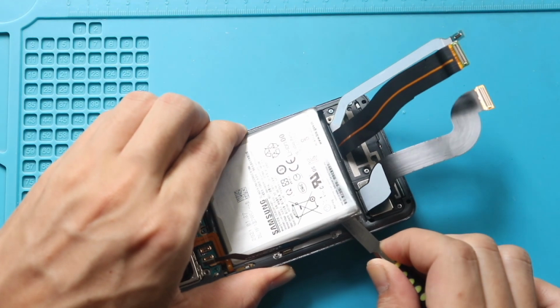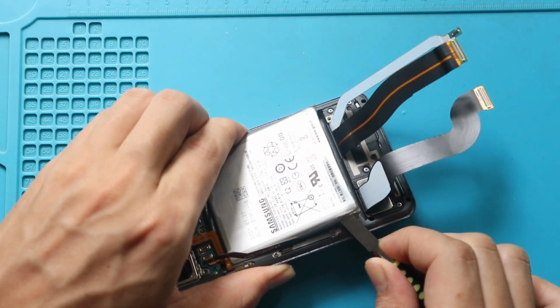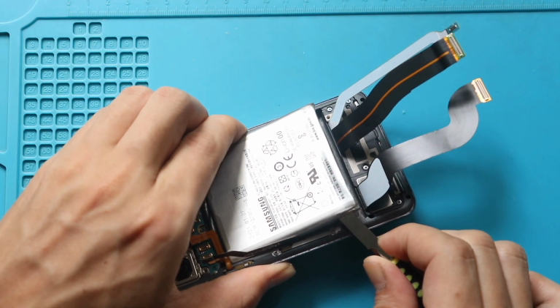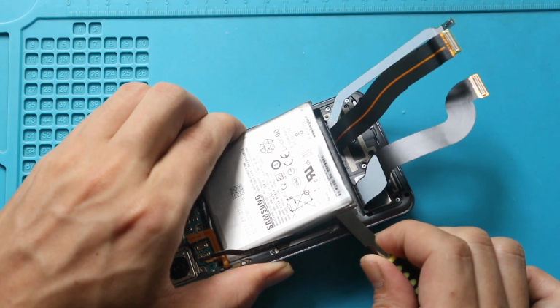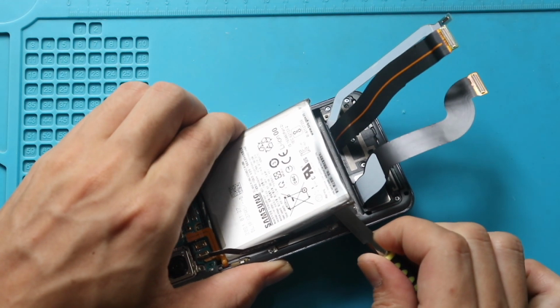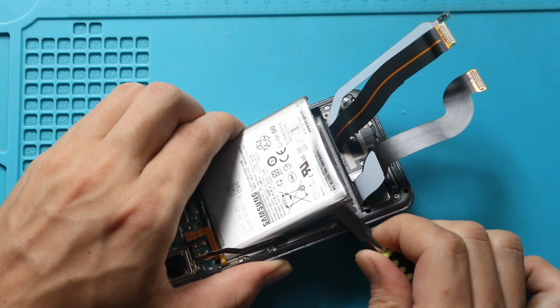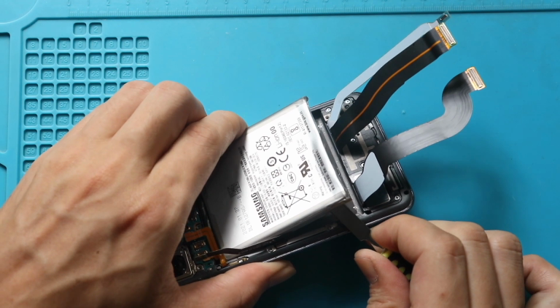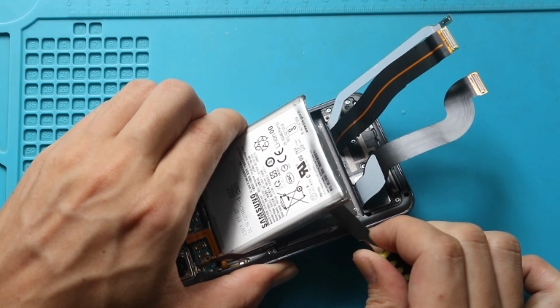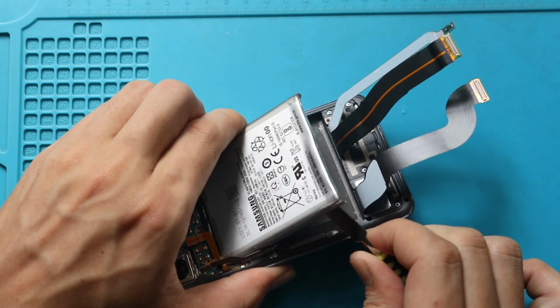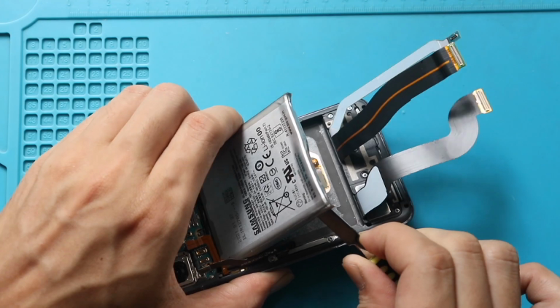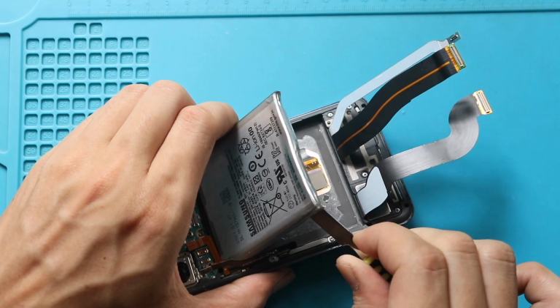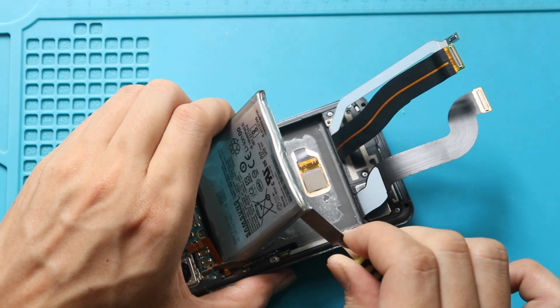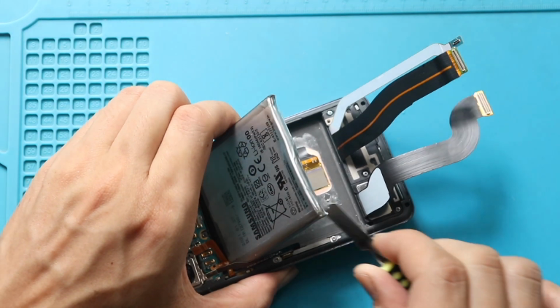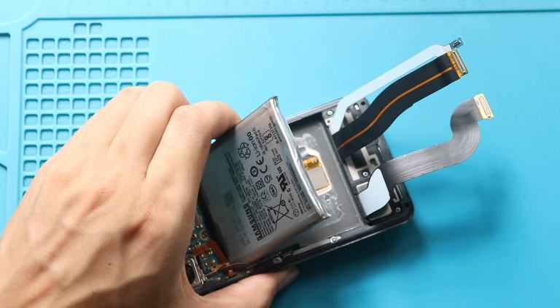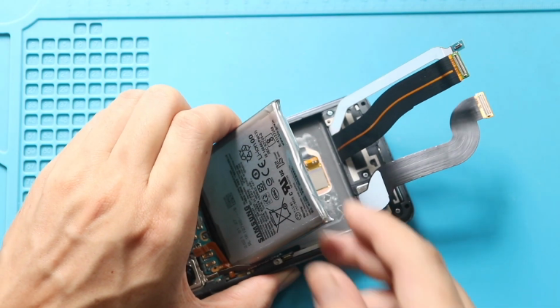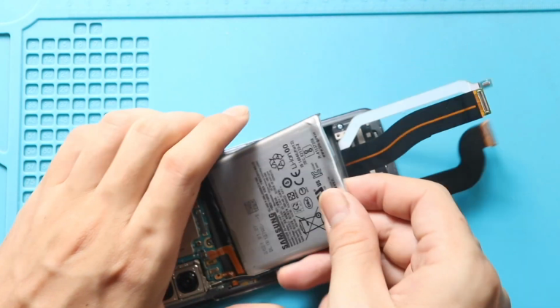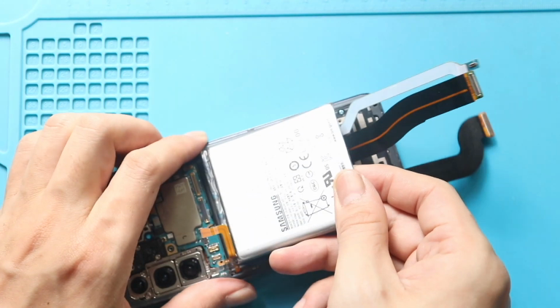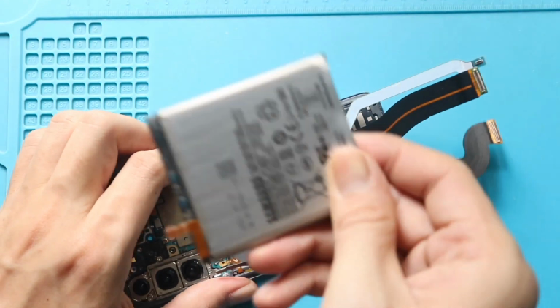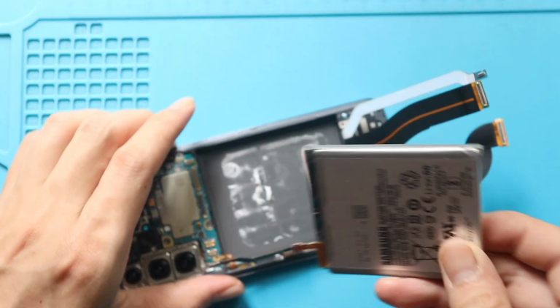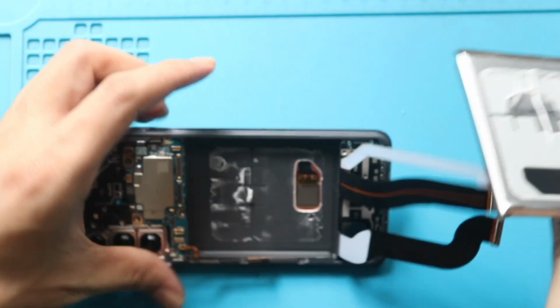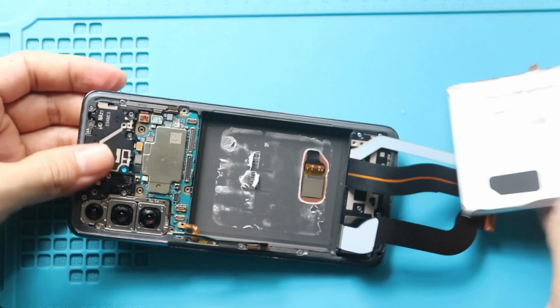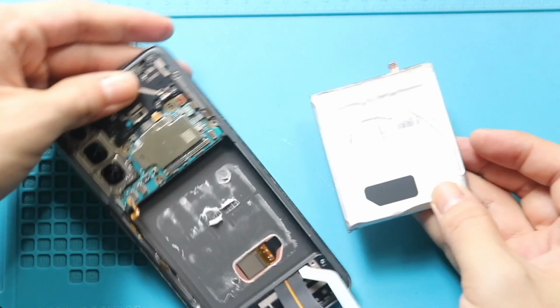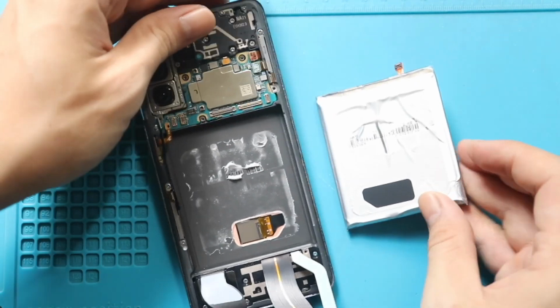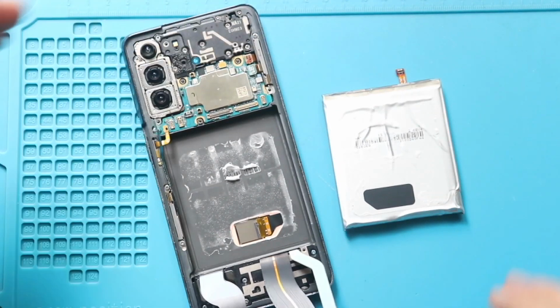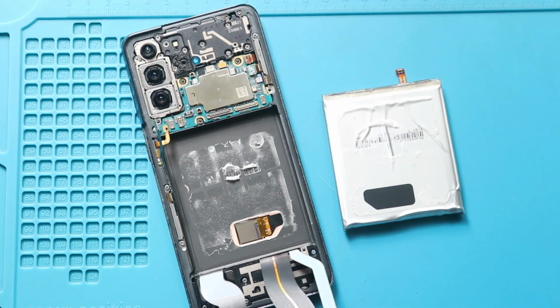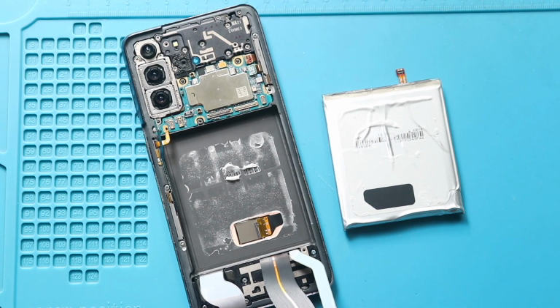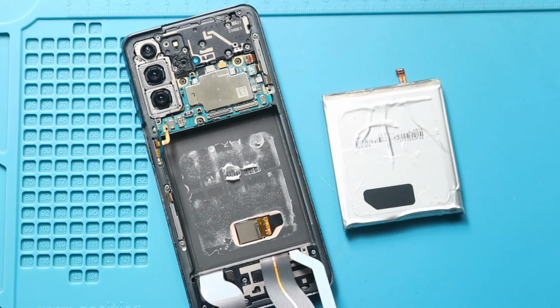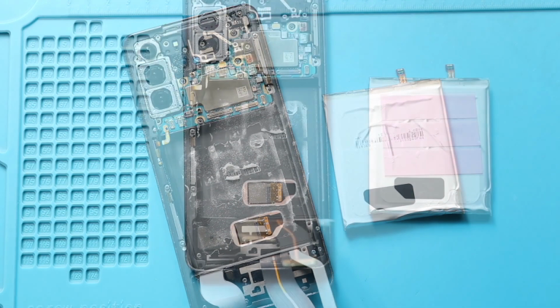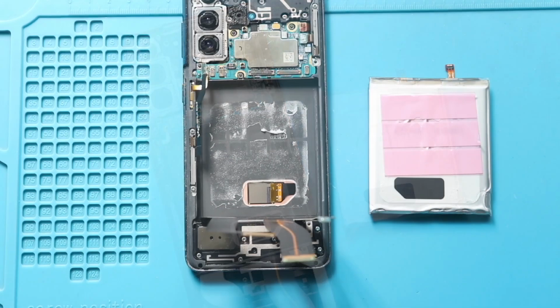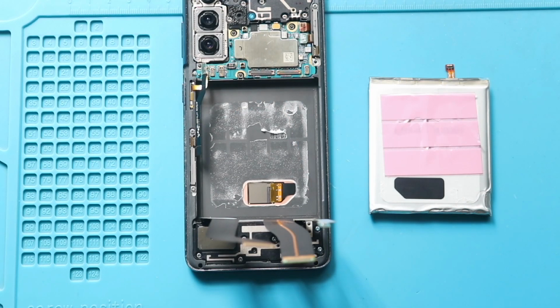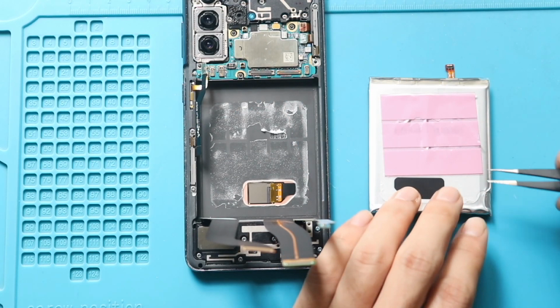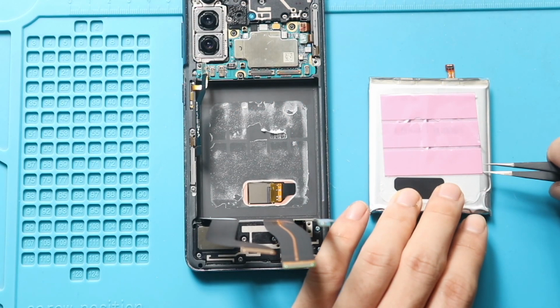Finally, remove the faulty battery from the body. Next, place and secure the new battery with the adhesive.